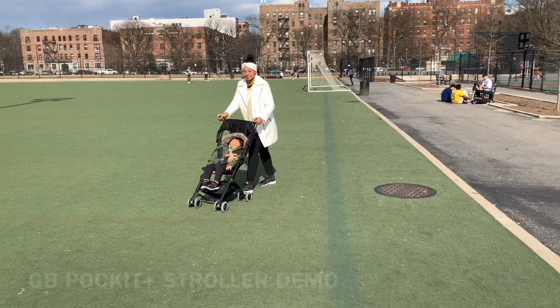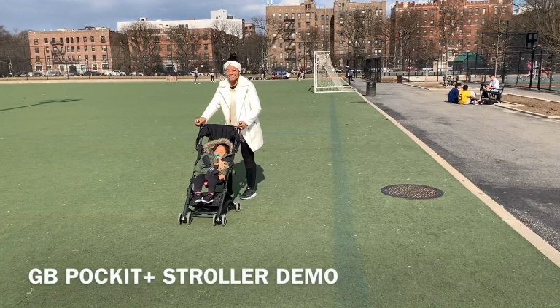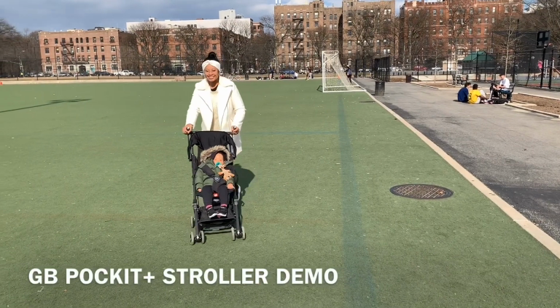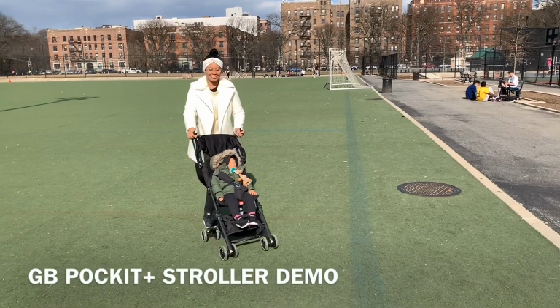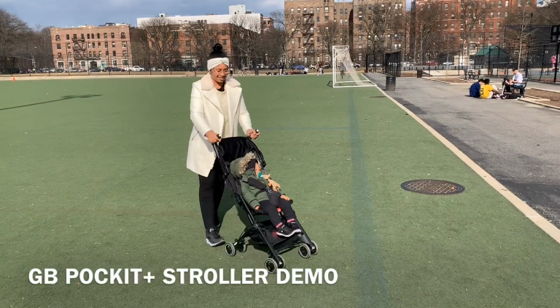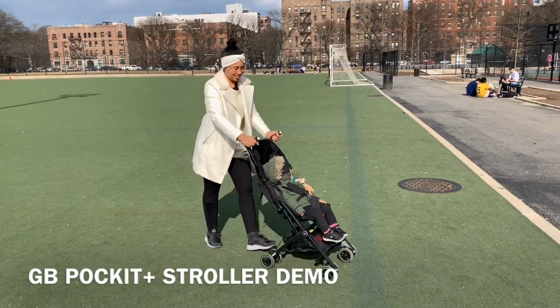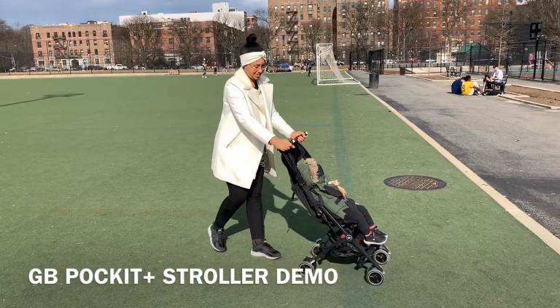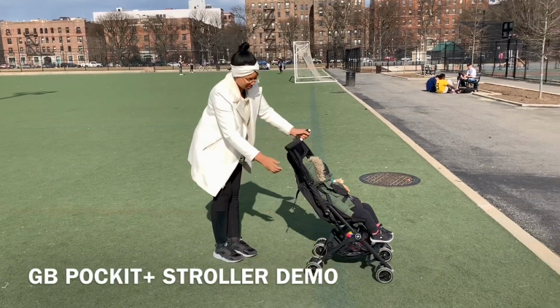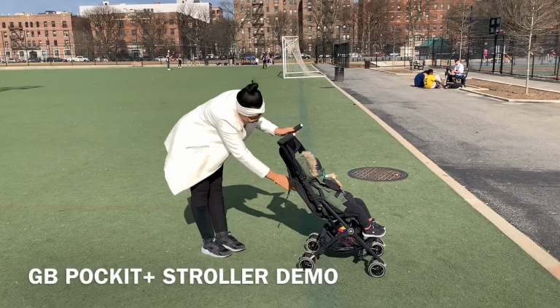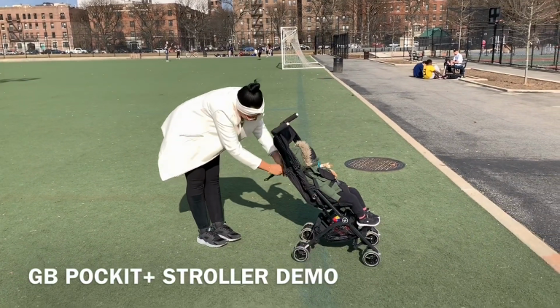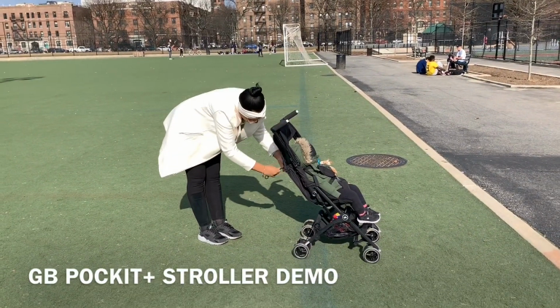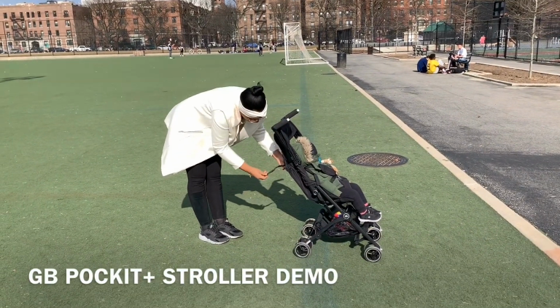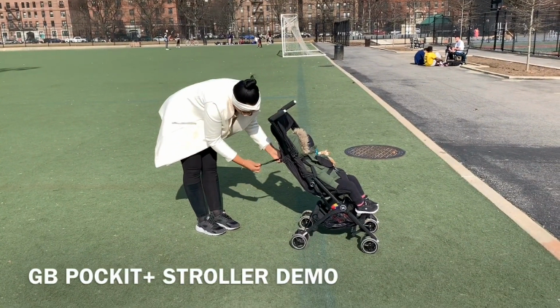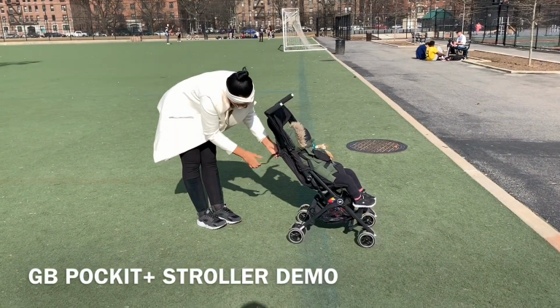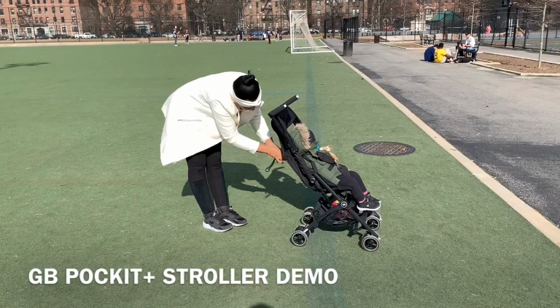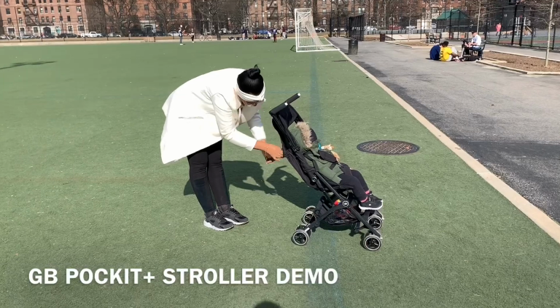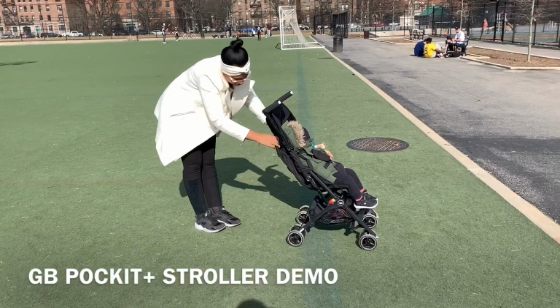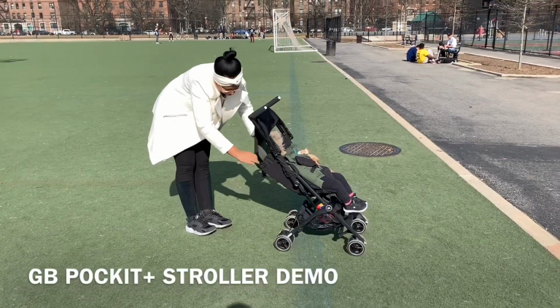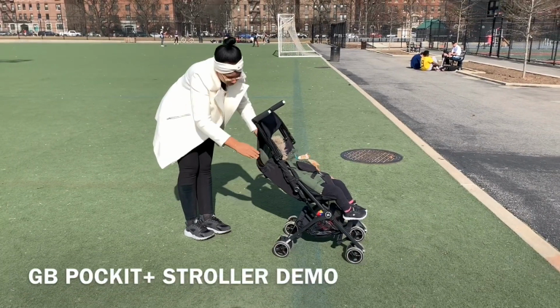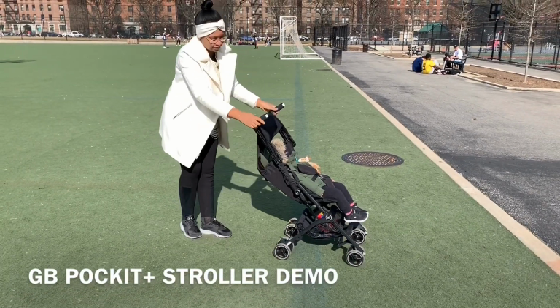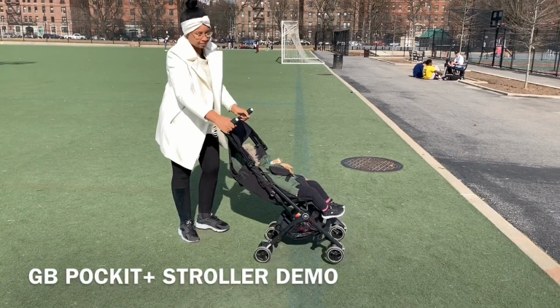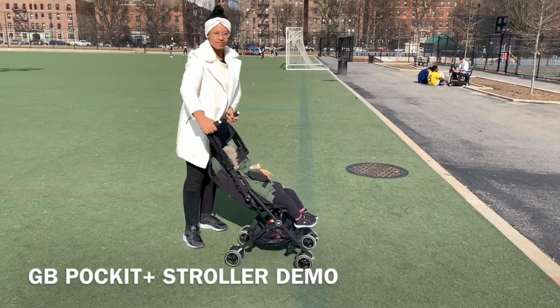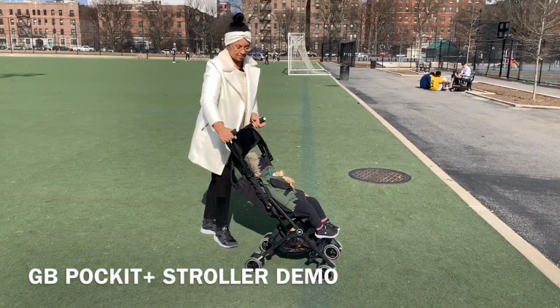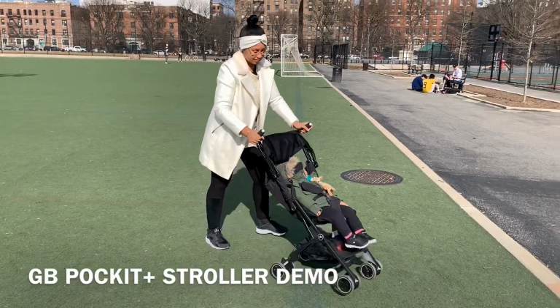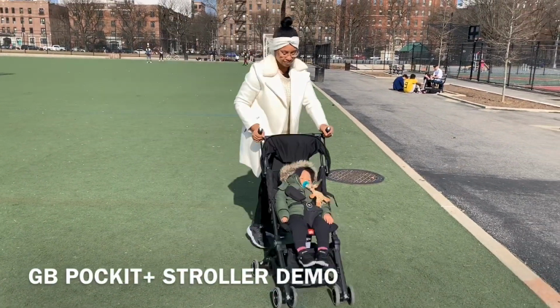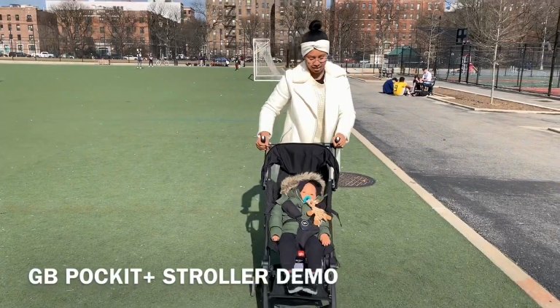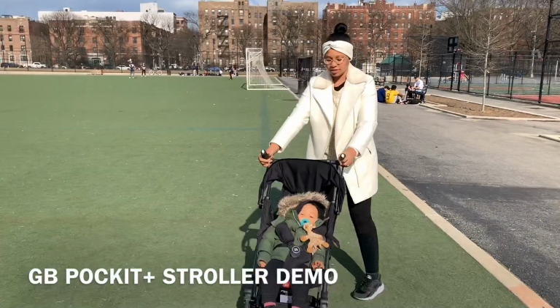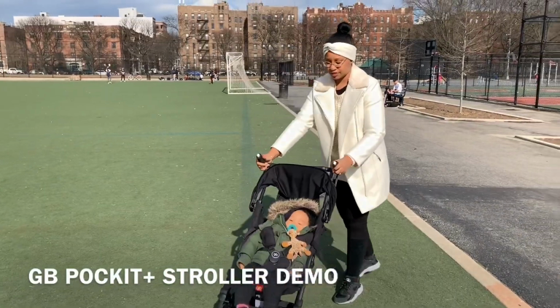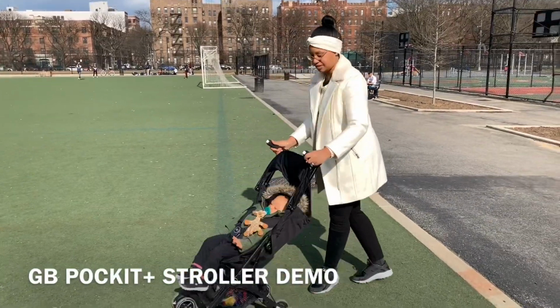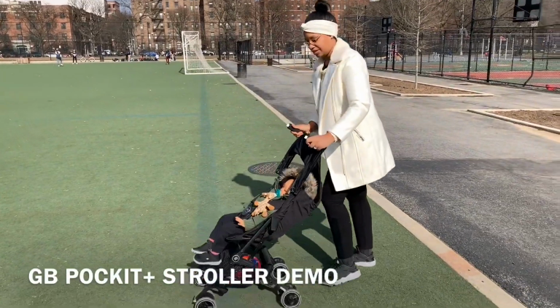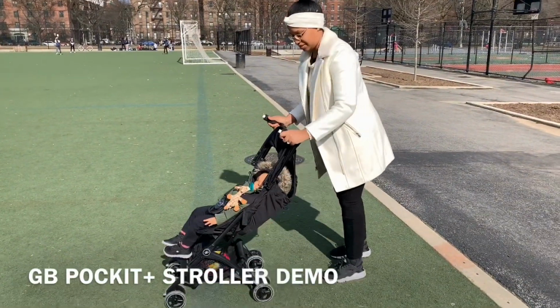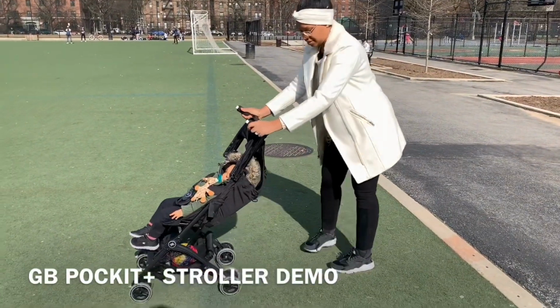All right, let's review the GB Pocket Plus. This is the new version of the world's tiniest stroller. The new thing is that it reclines — the other one, the GB Pocket stroller, does not recline. This one has a recline feature.